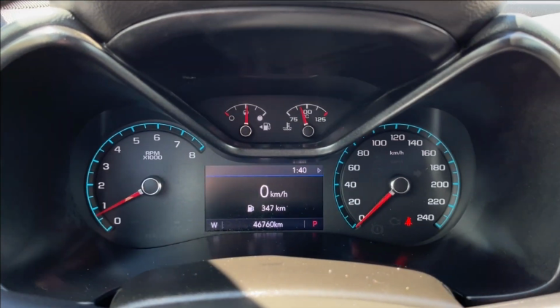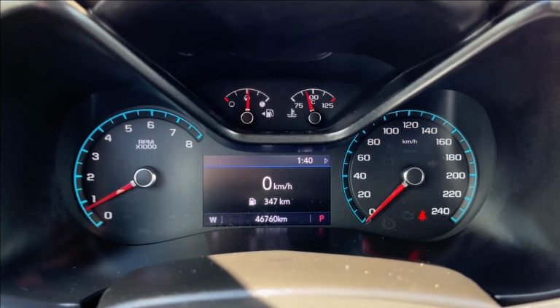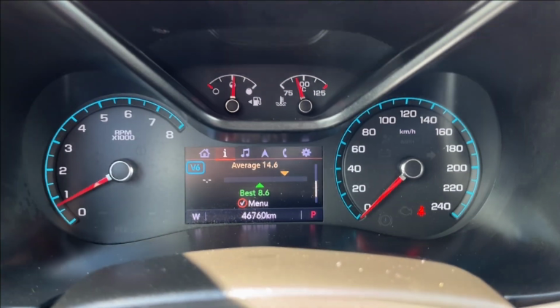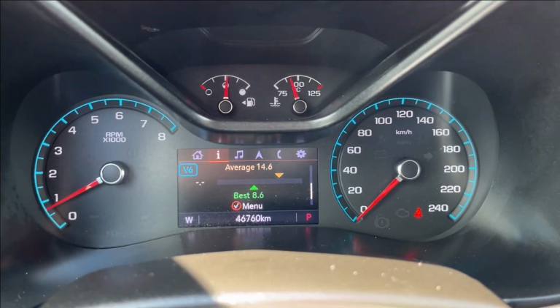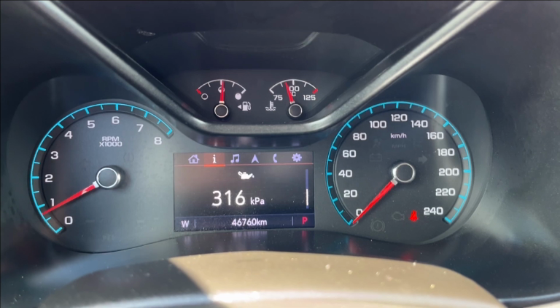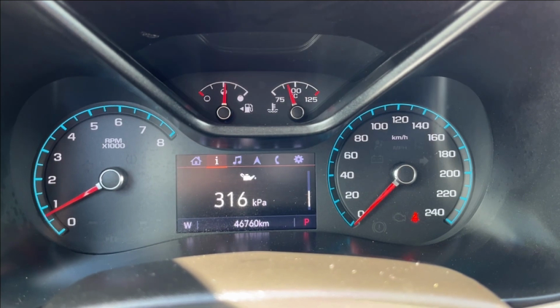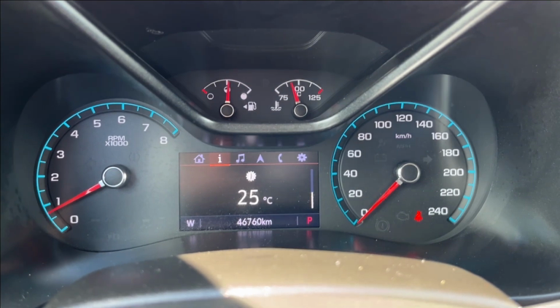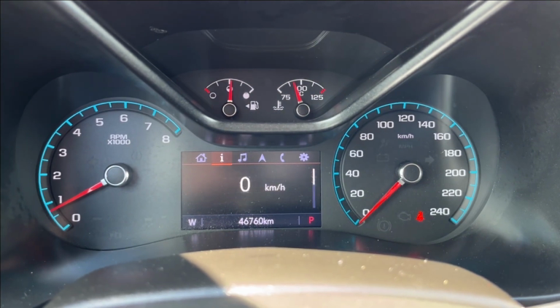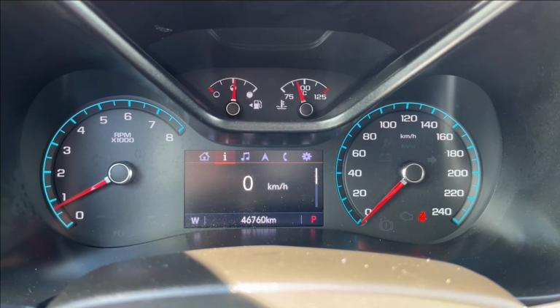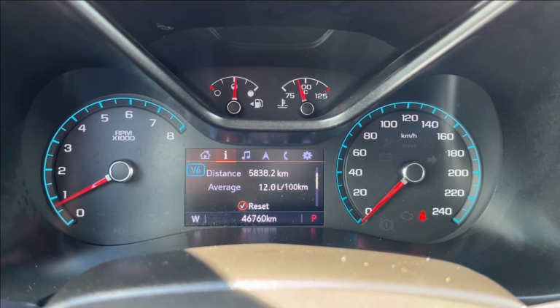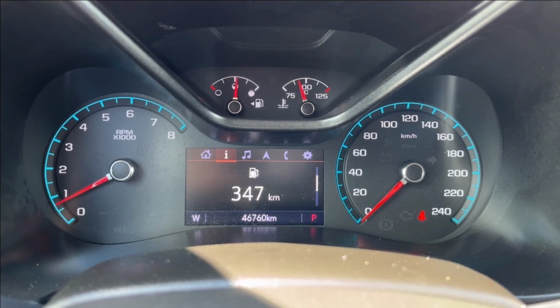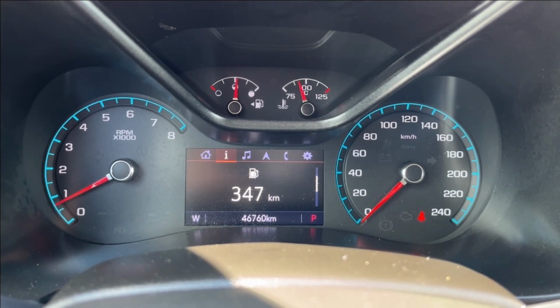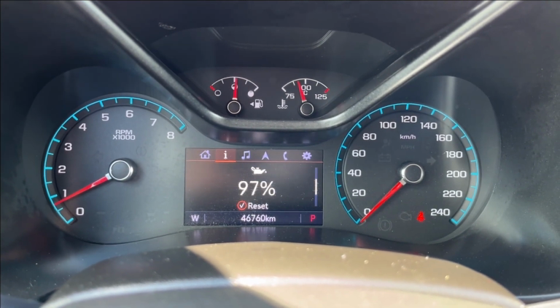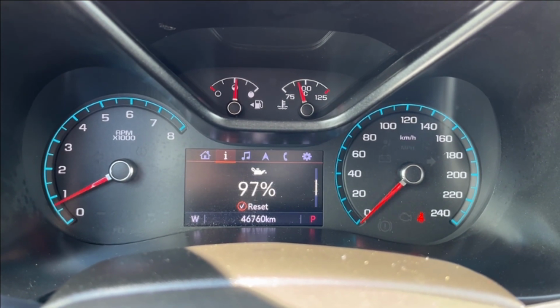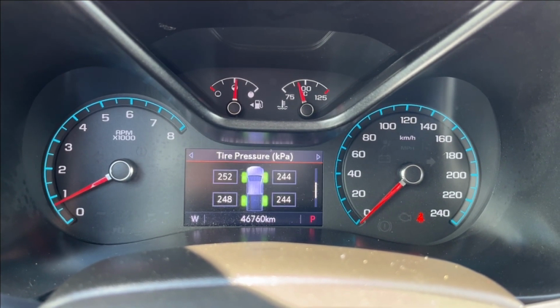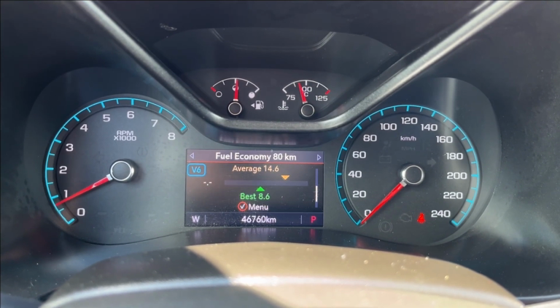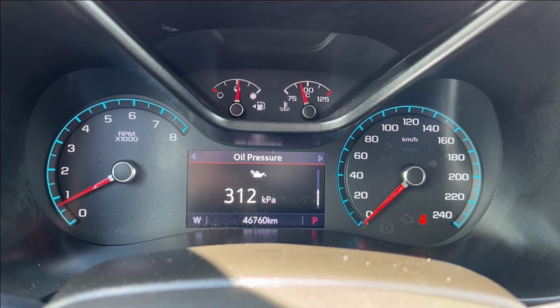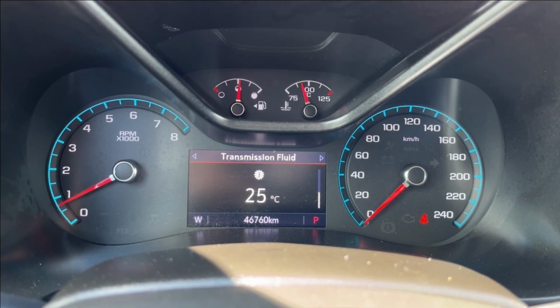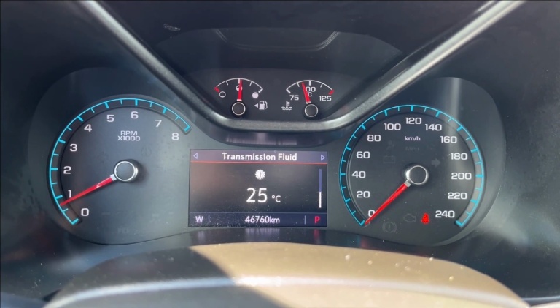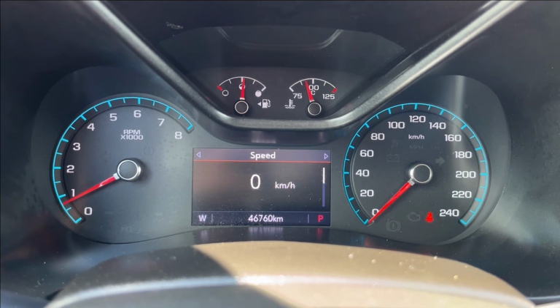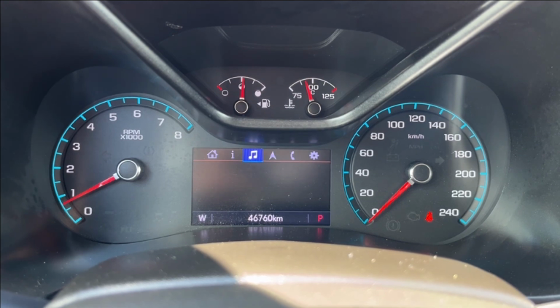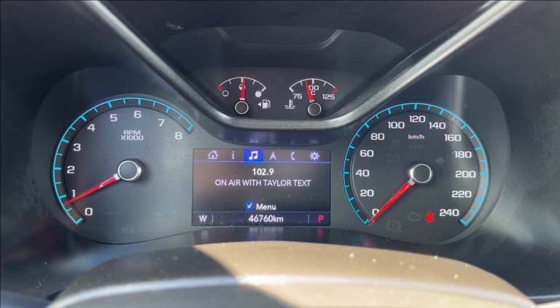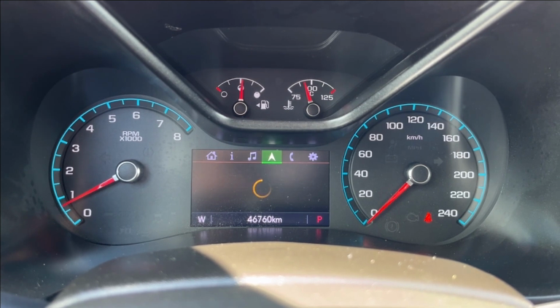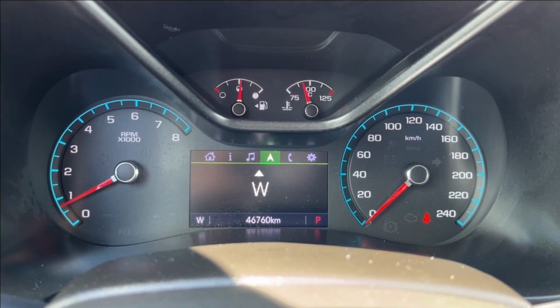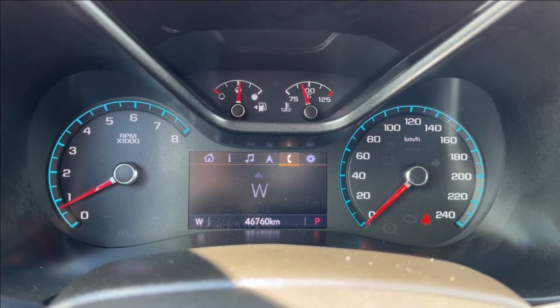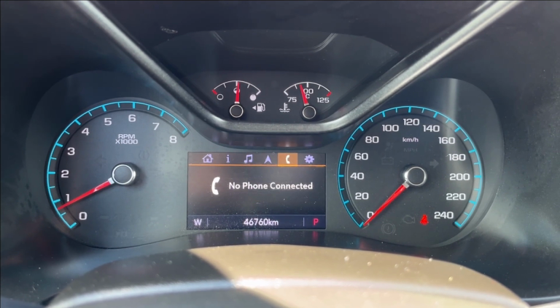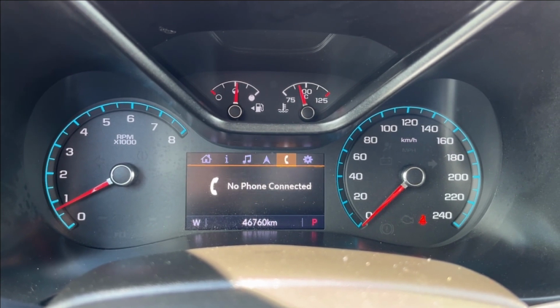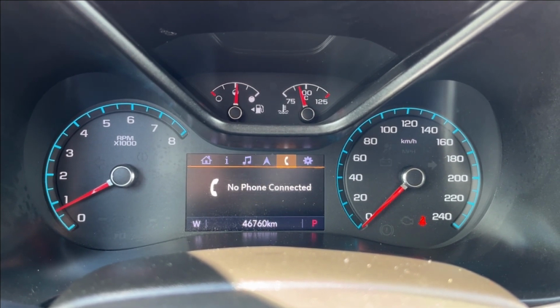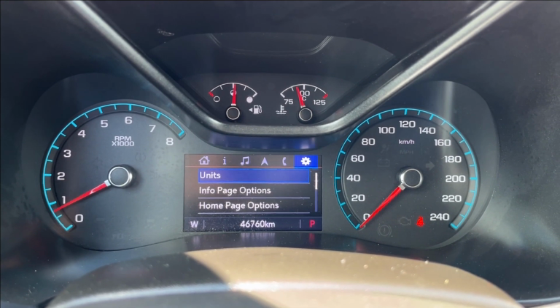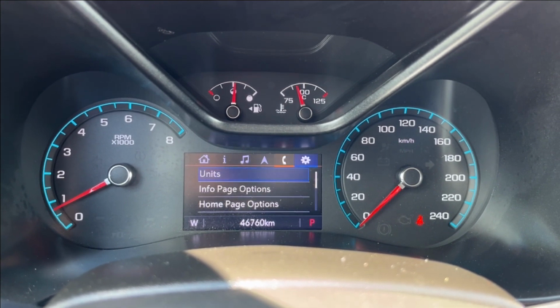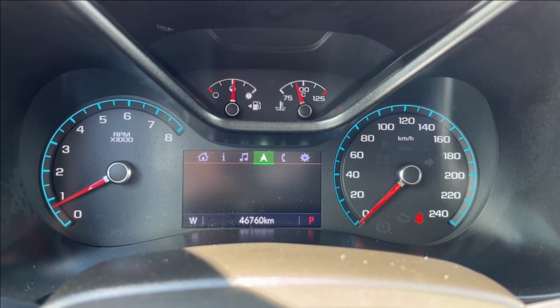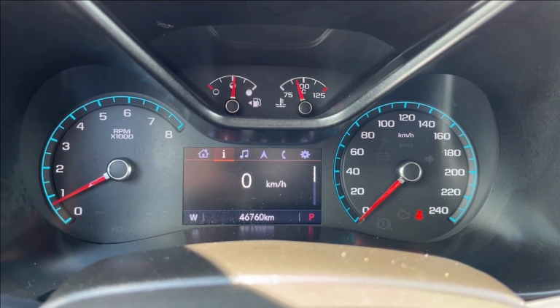With the odometer cluster control, you can pretty much access a bit of vehicle information, including your fuel mileage range, as well as oil life, your maintenance, as well as you can see your music, navigation, Bluetooth connectivity, and other settings as well.